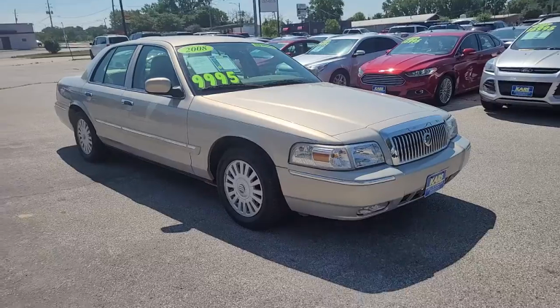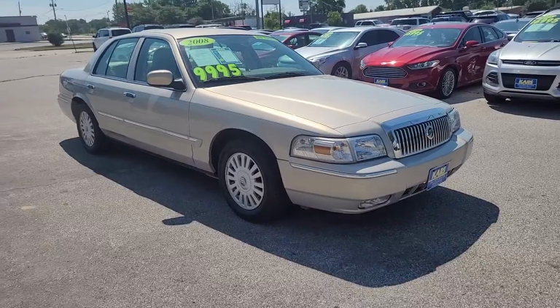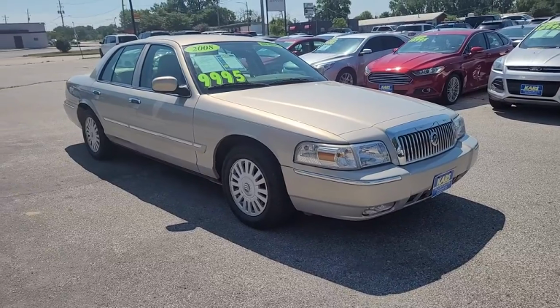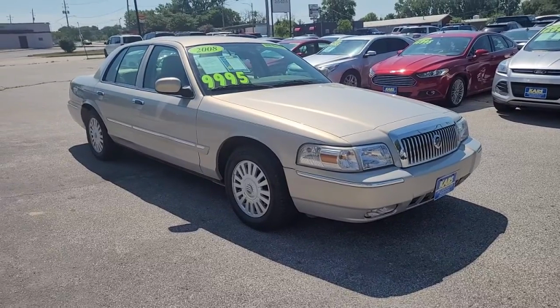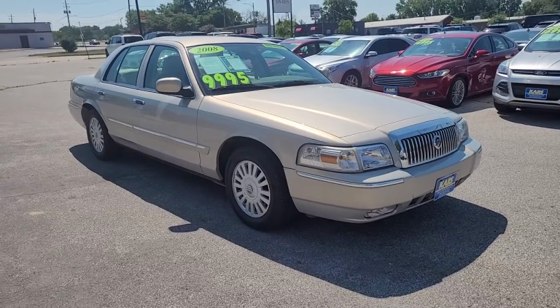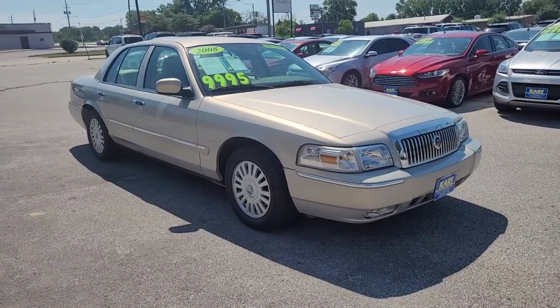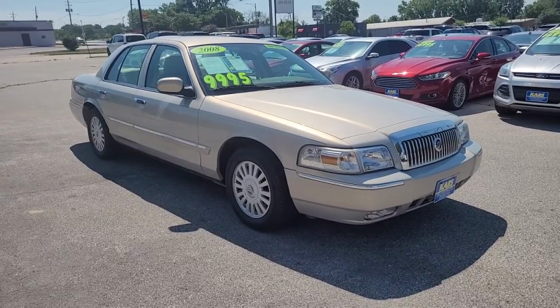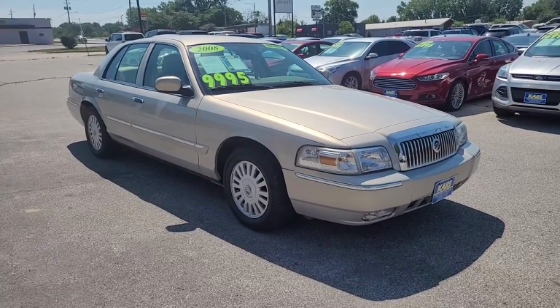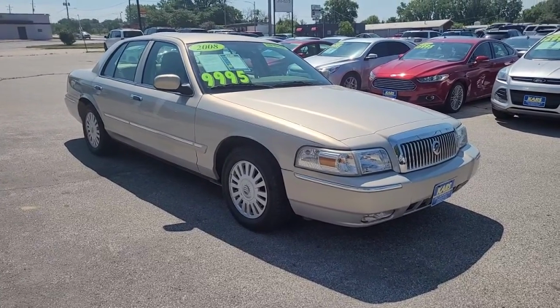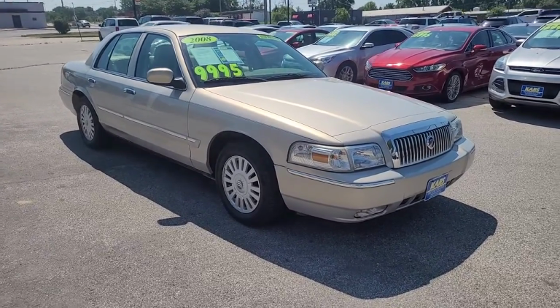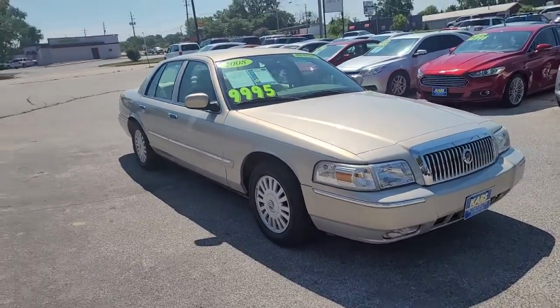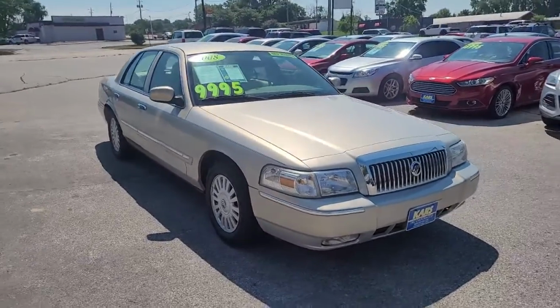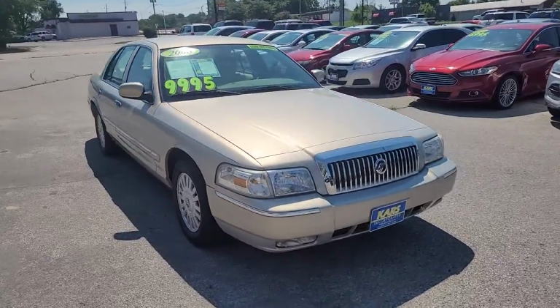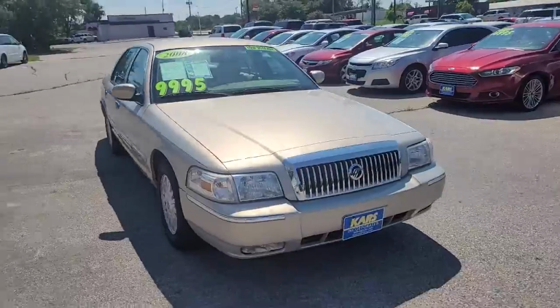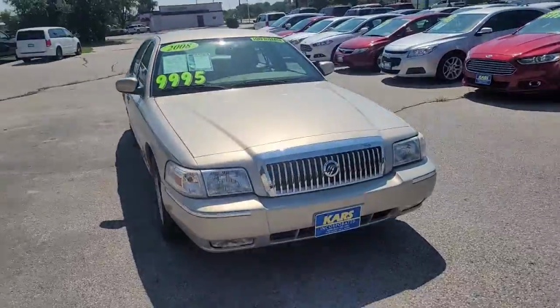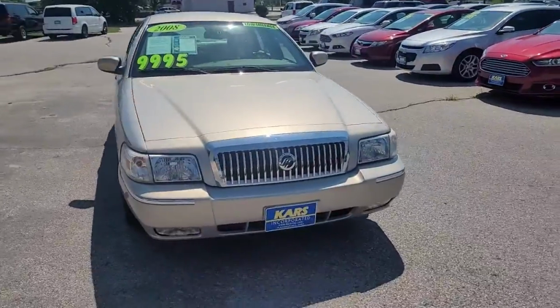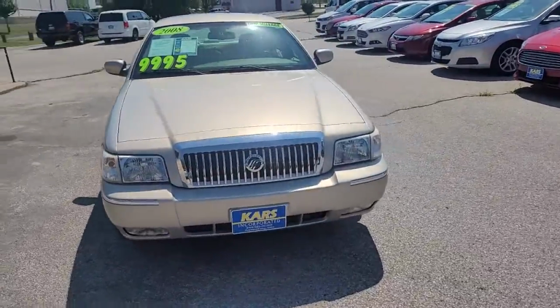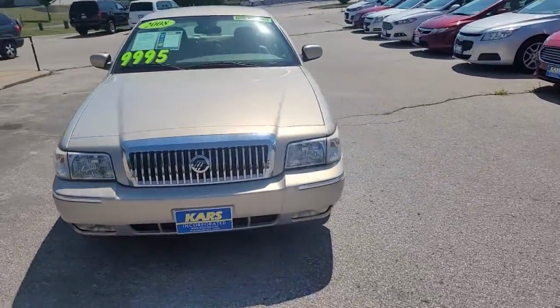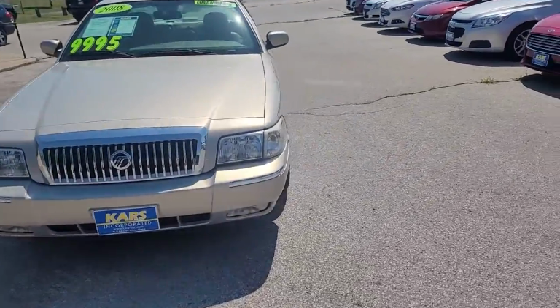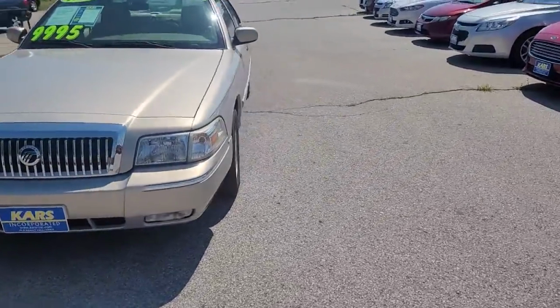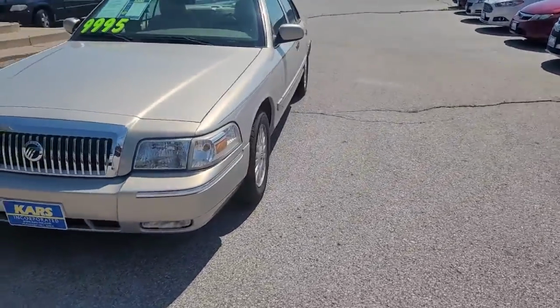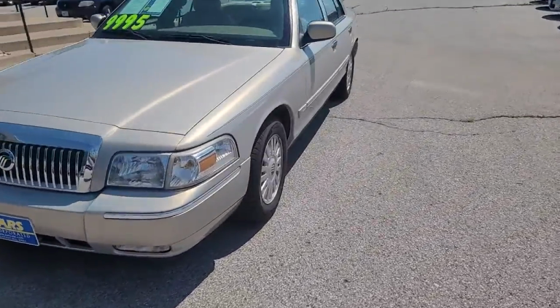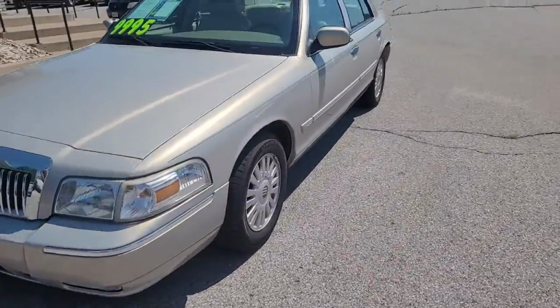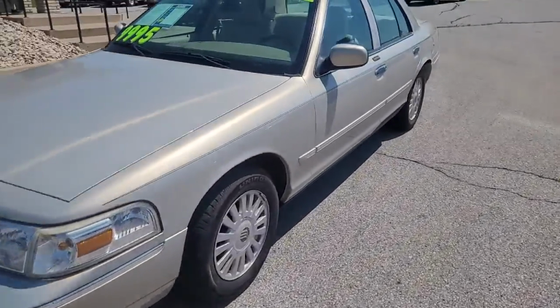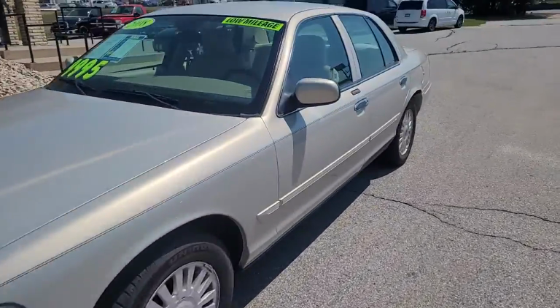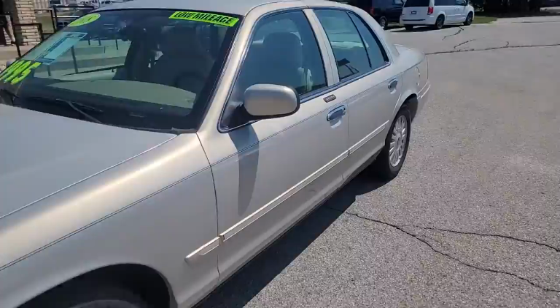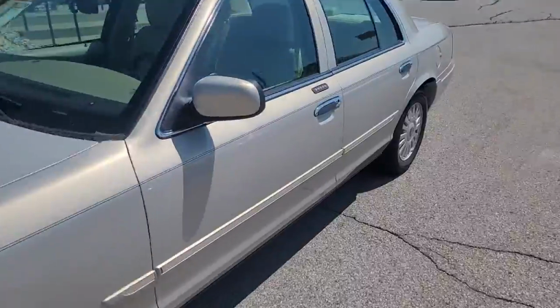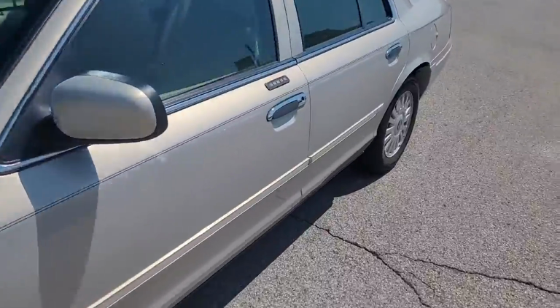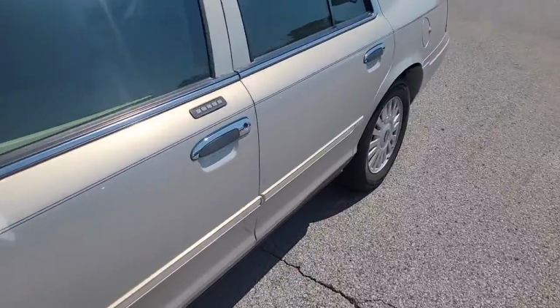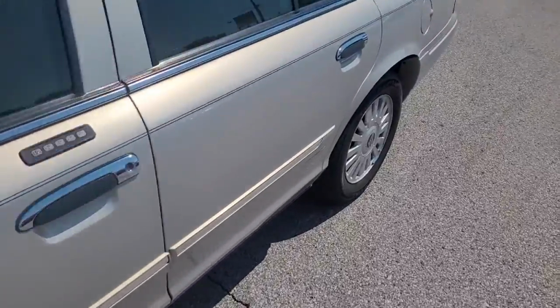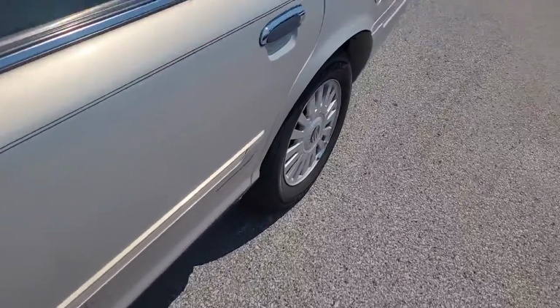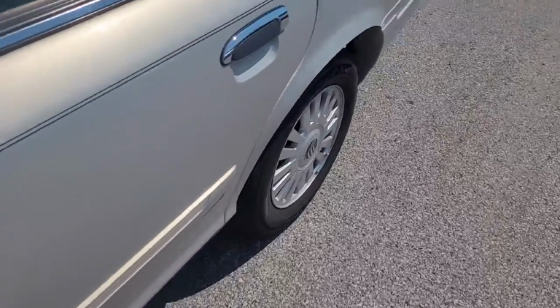Look no further than the 2008 Mercury Grand Marquis. This vehicle still has fewer than 70,000 miles on the clock, so it won't last long. Enjoy old-school luxury in this impressive Grand Marquis.